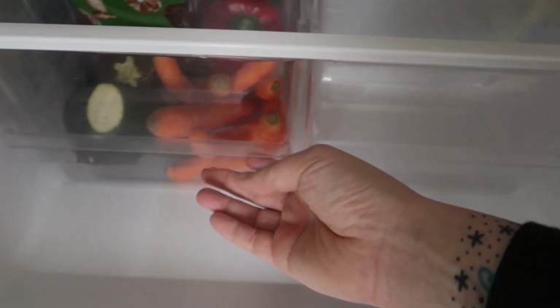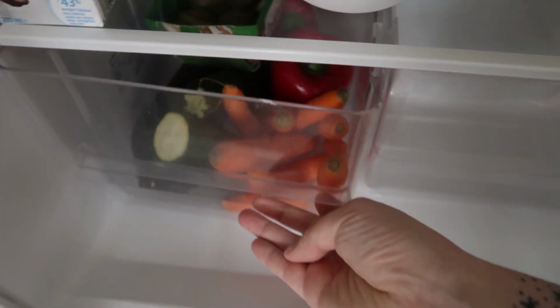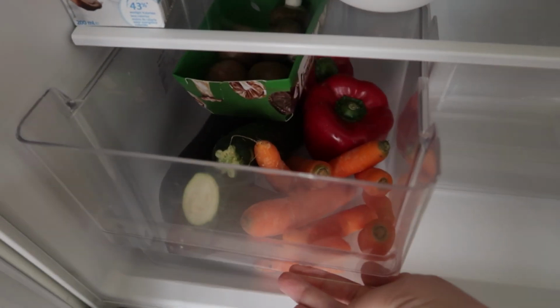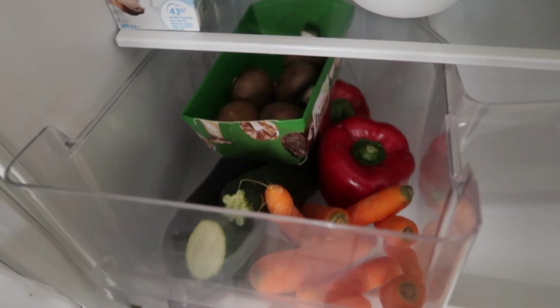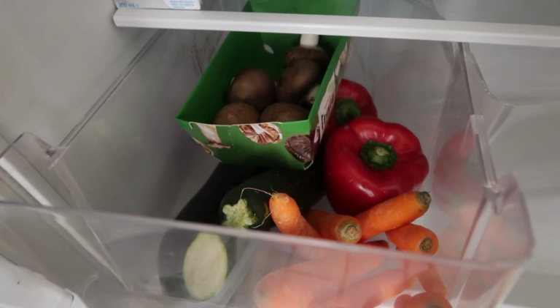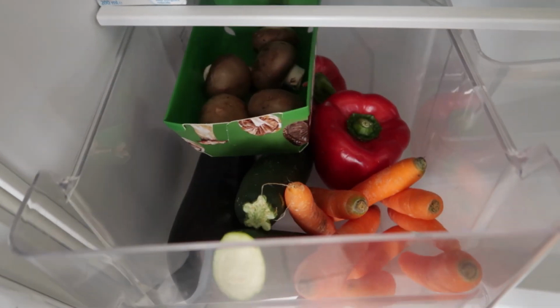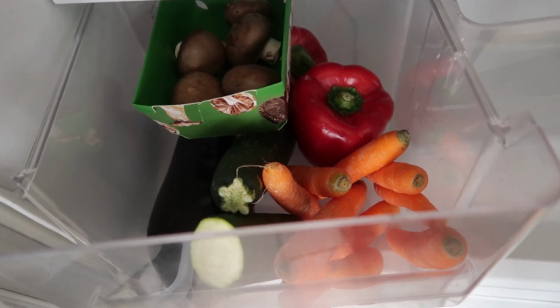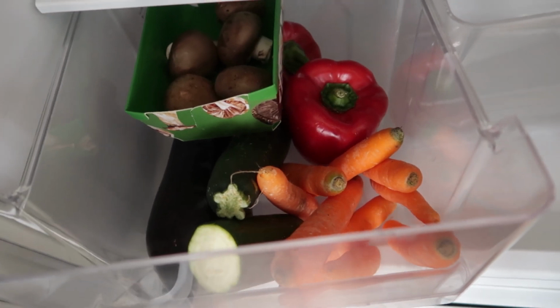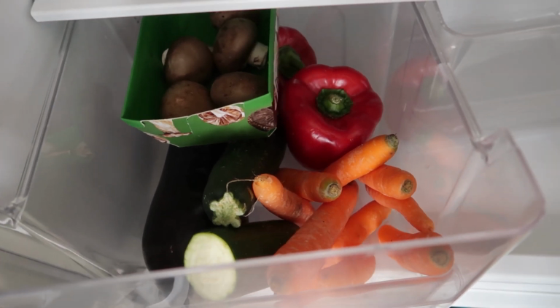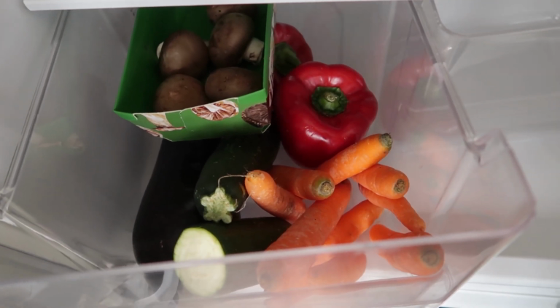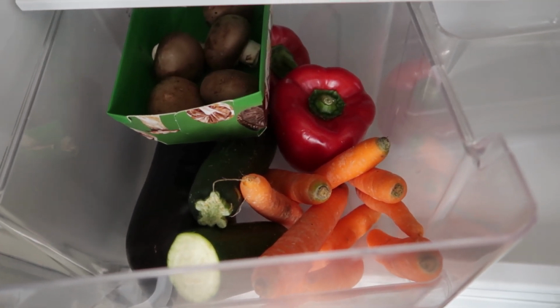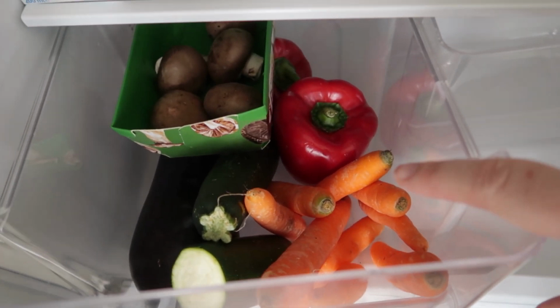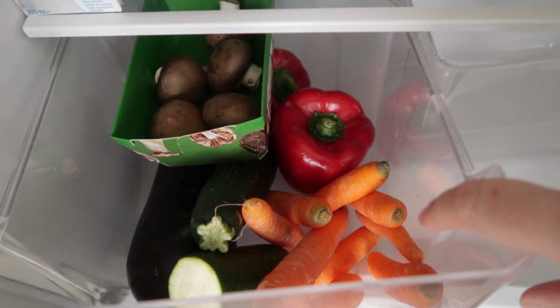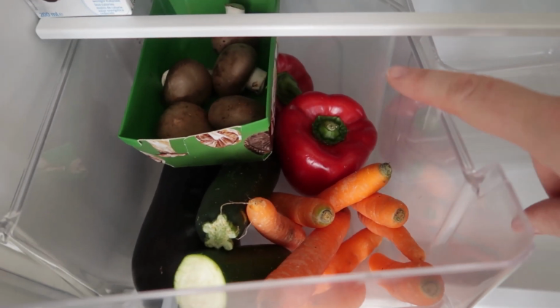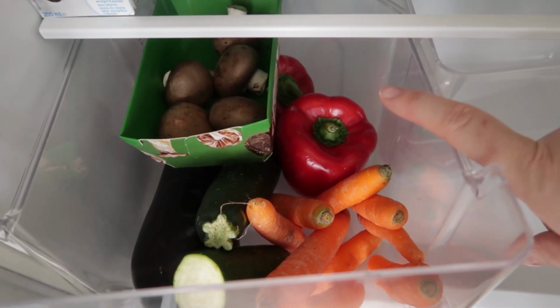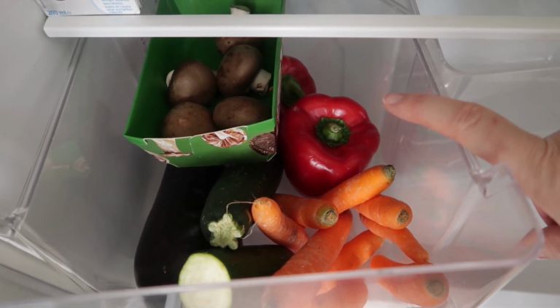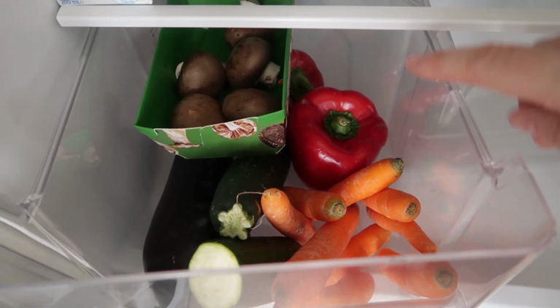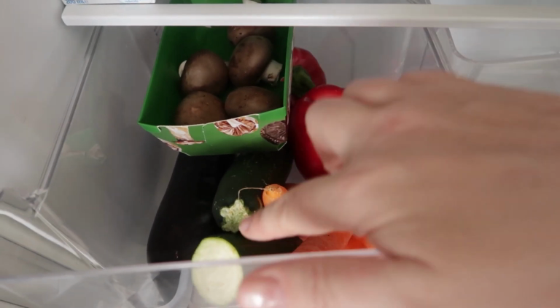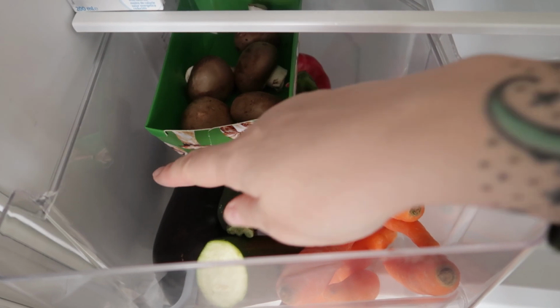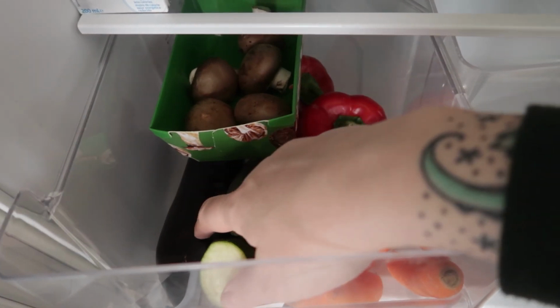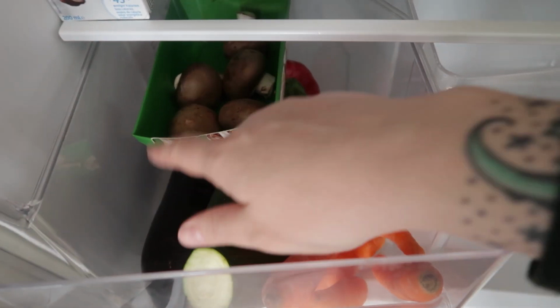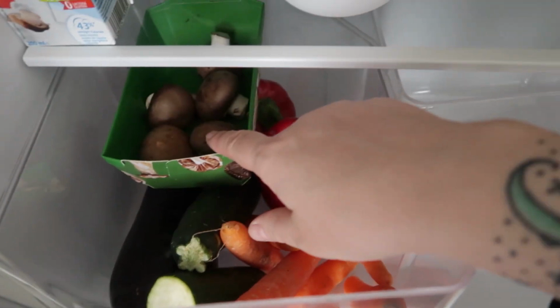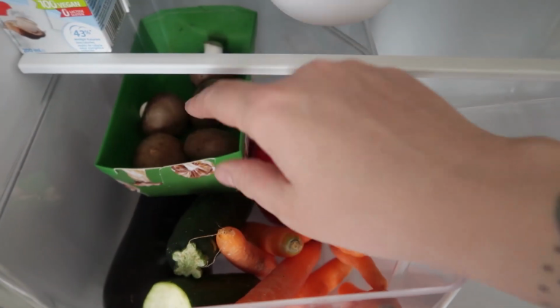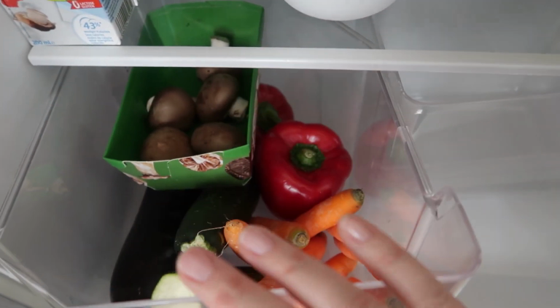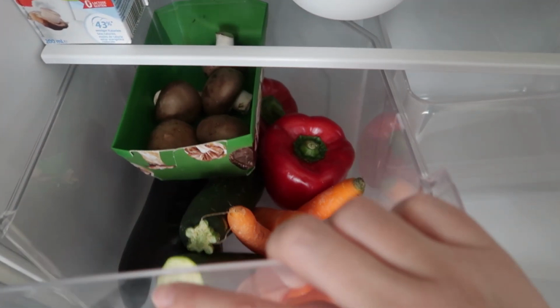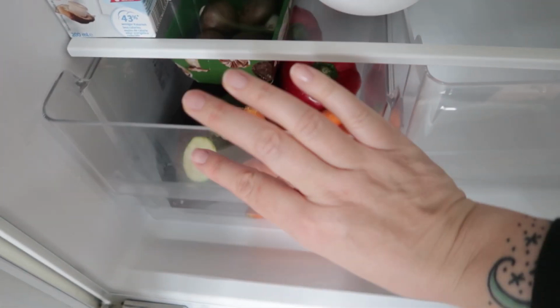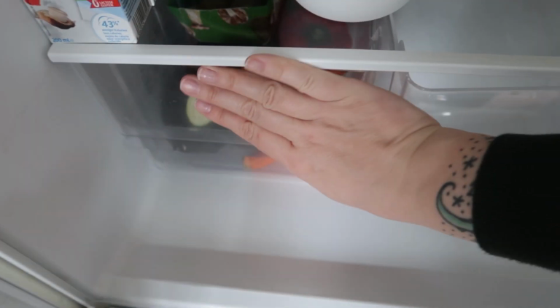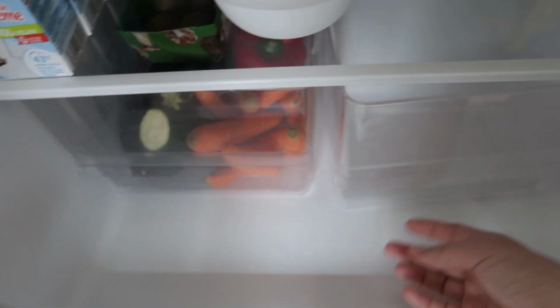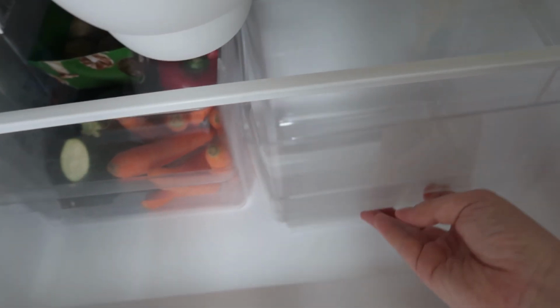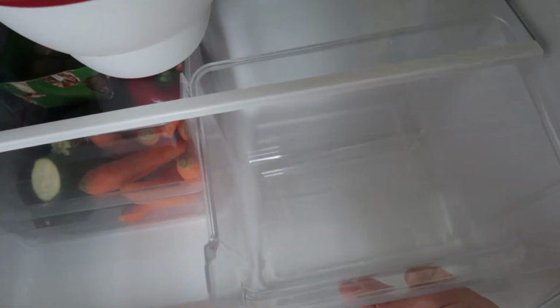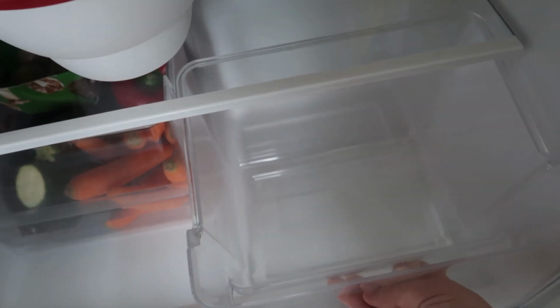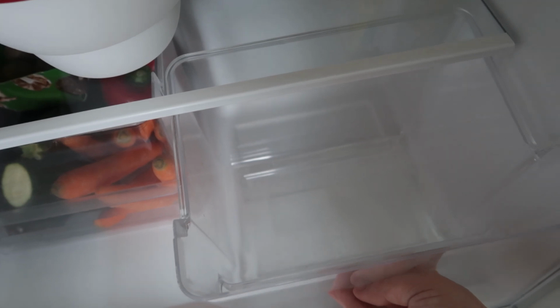Down in the vegetable drawer is the only fresh produce we have at the moment: a few carrots, a few bell peppers, zucchini, eggplant, and some mushrooms. The other drawer is actually empty.